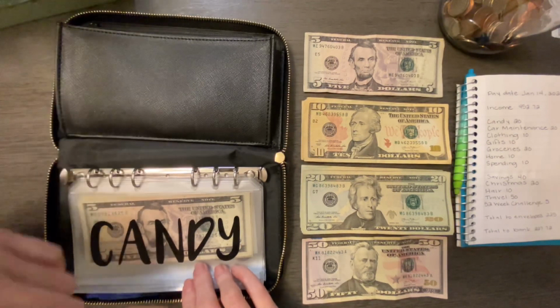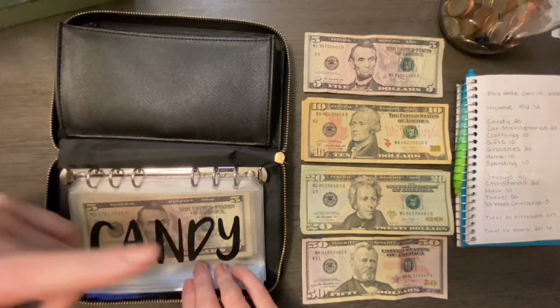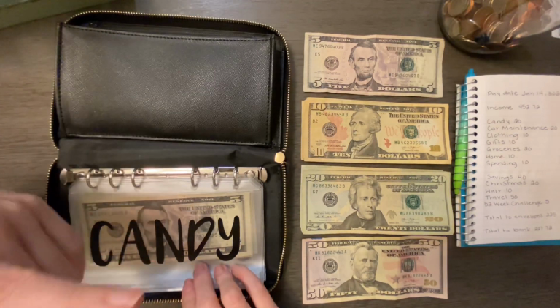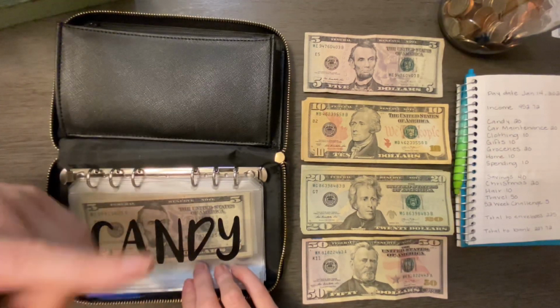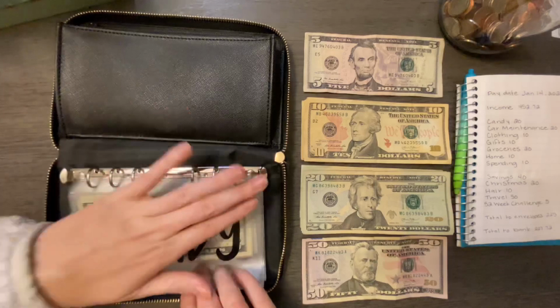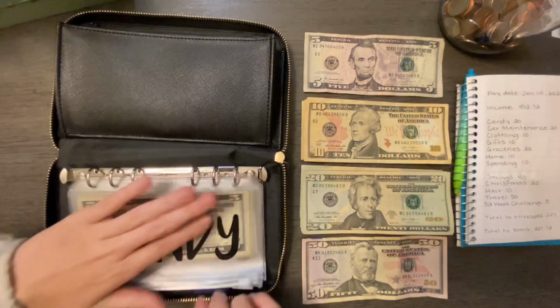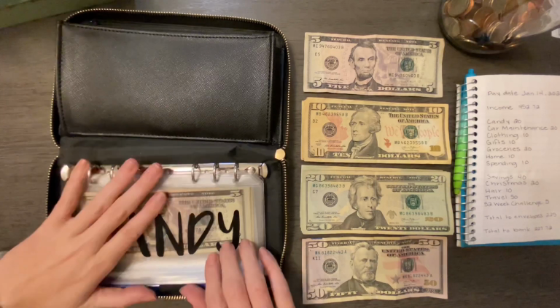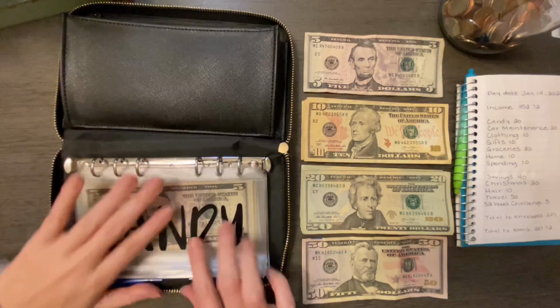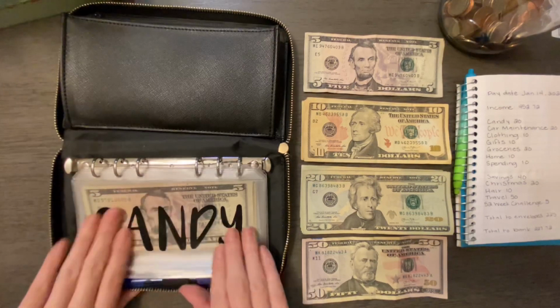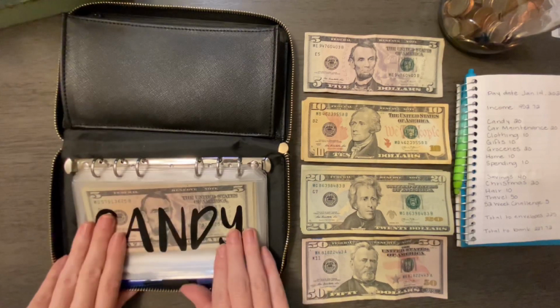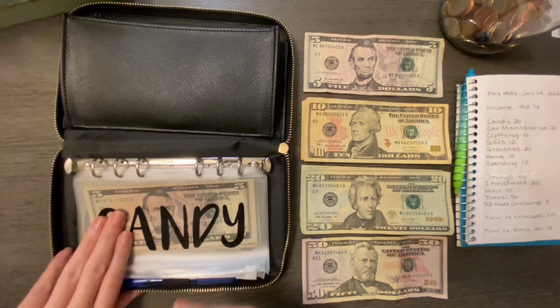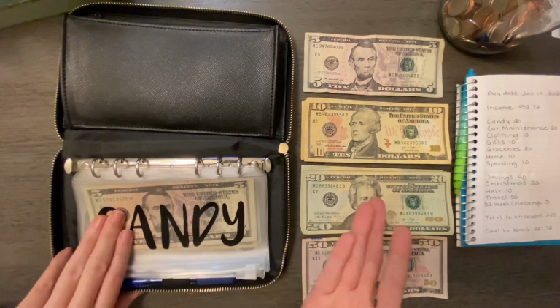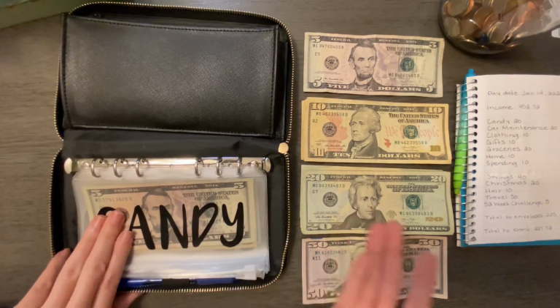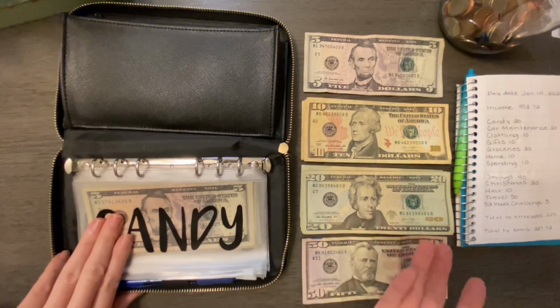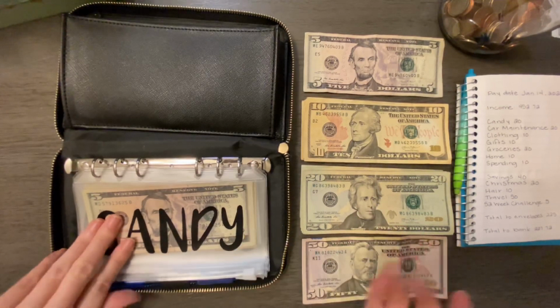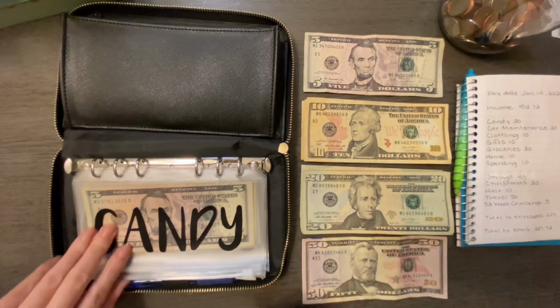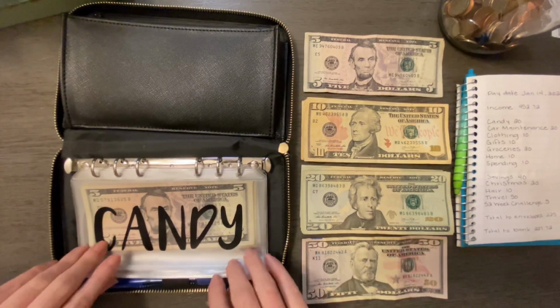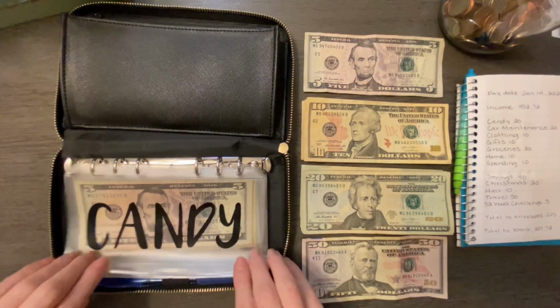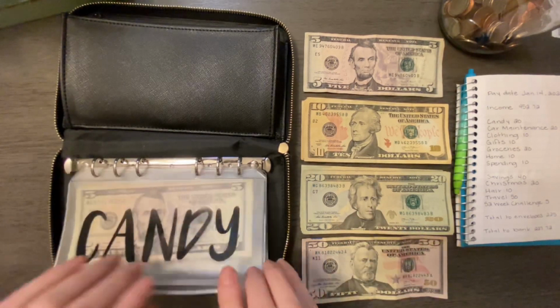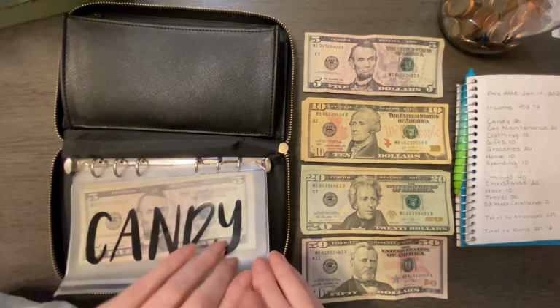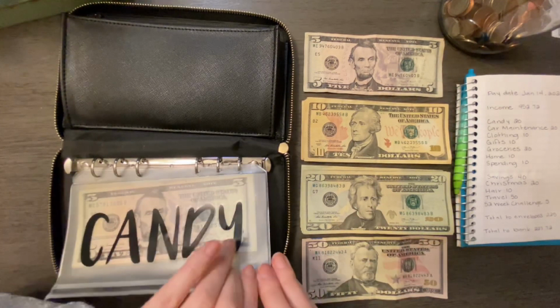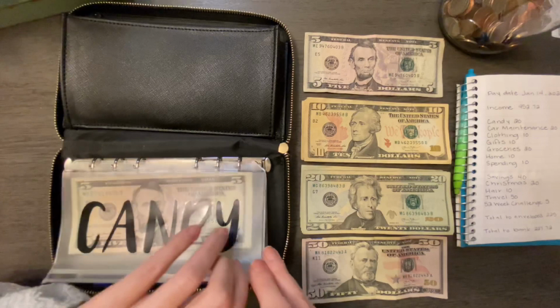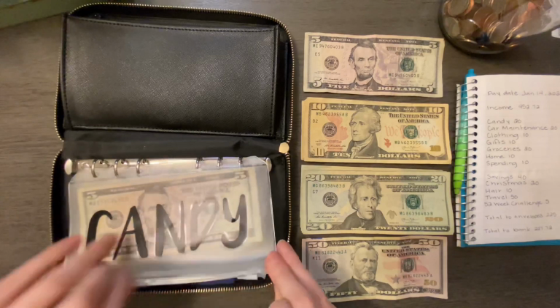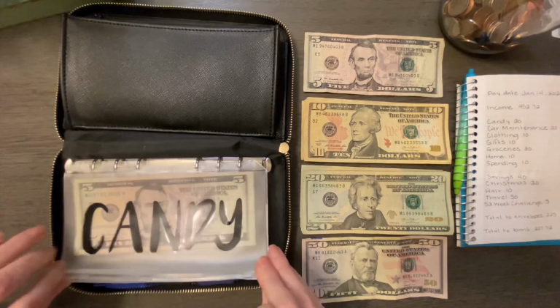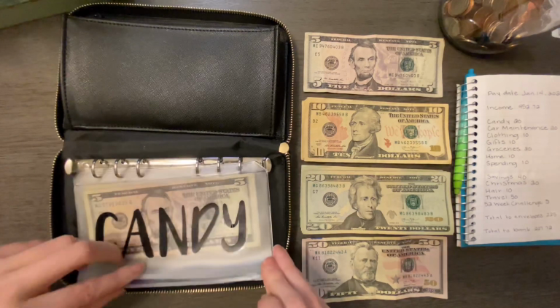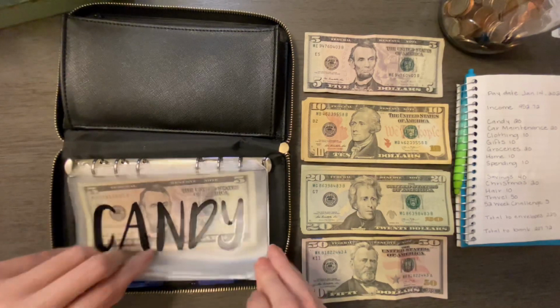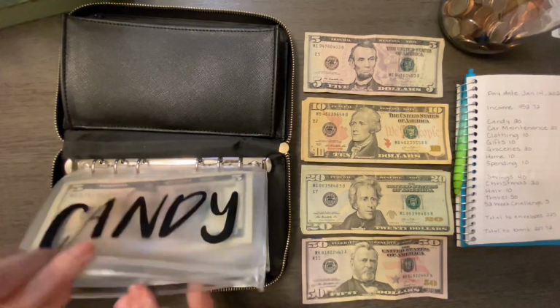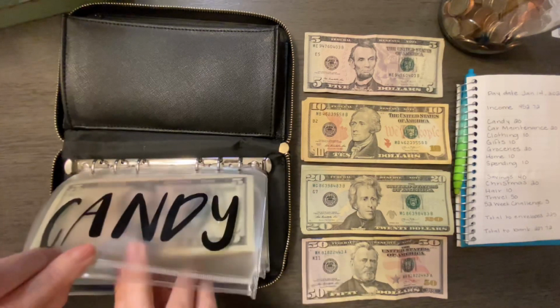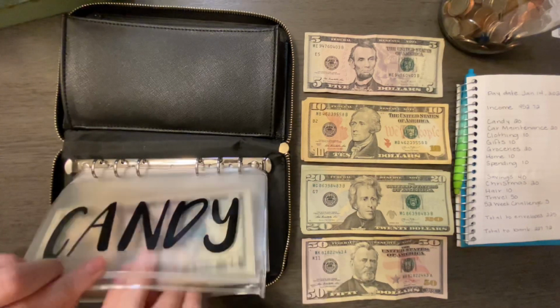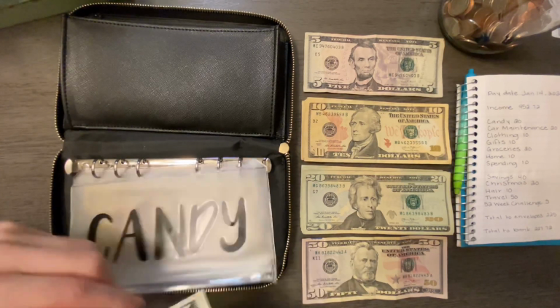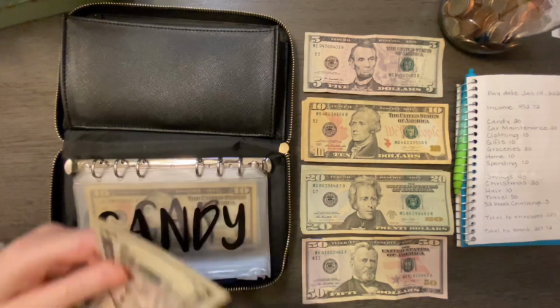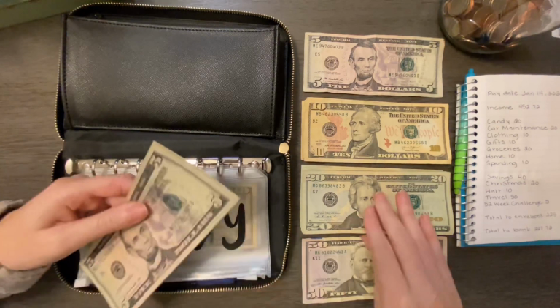That's Candy. Speaking of starting with Candy, she wanted to say hey. Miss Thing is getting $20 in her envelope.